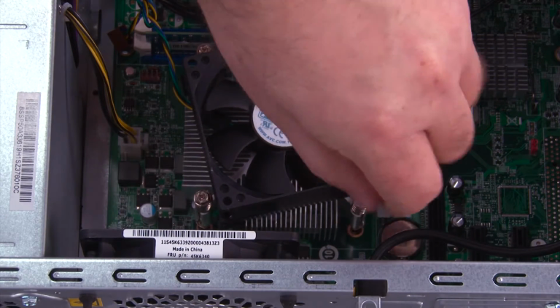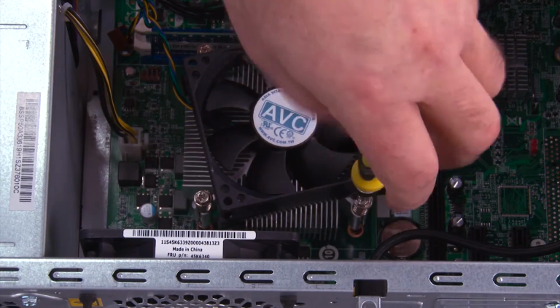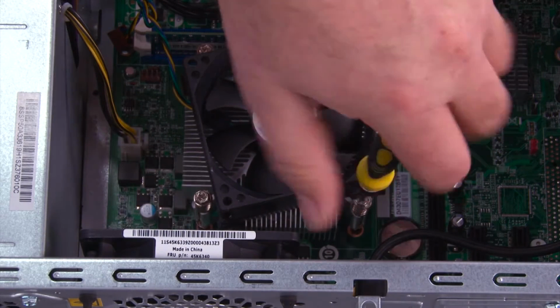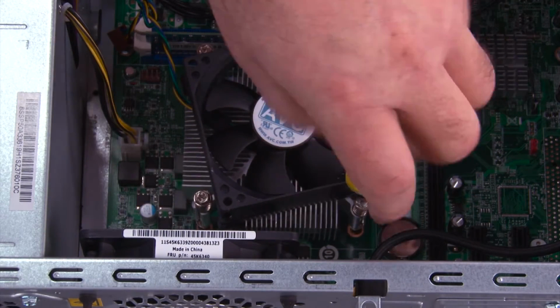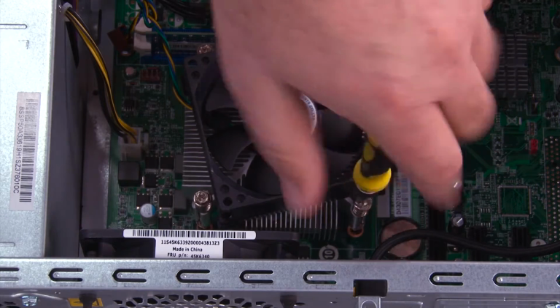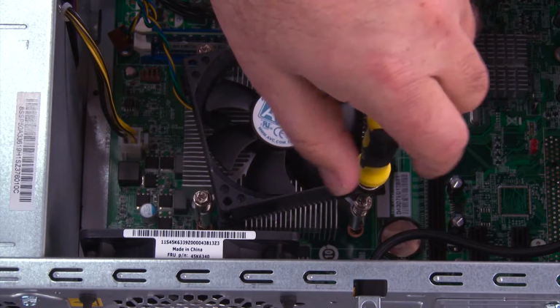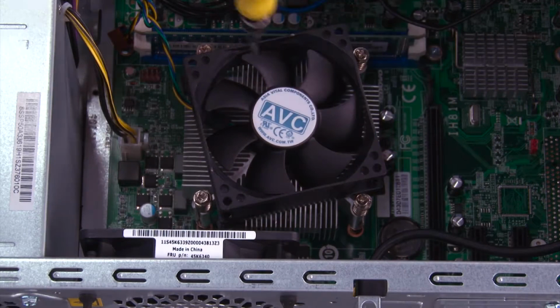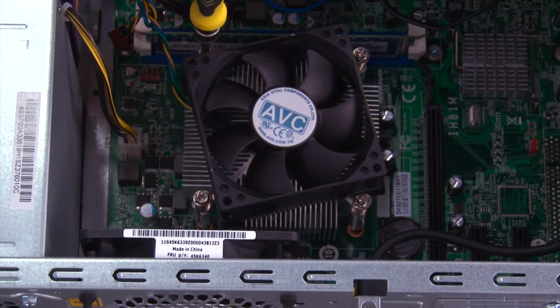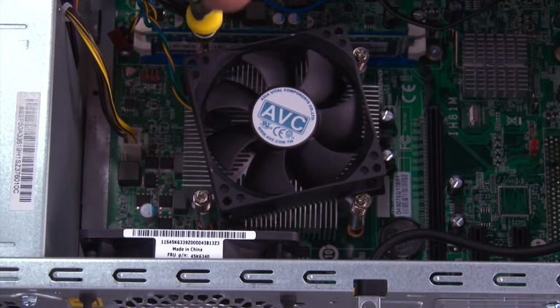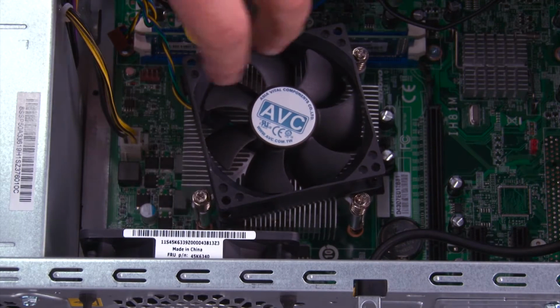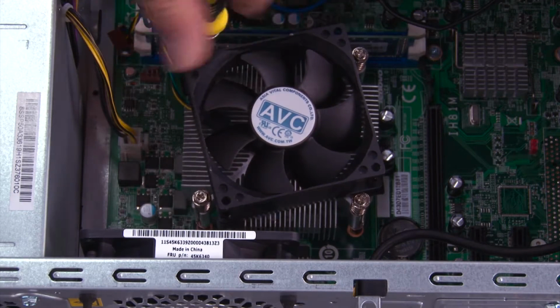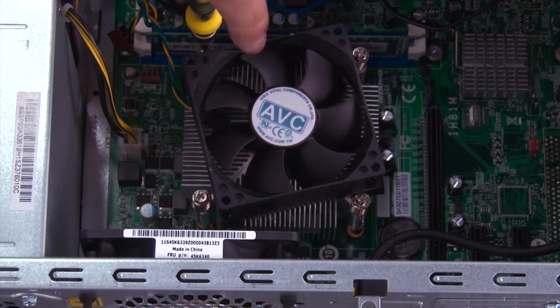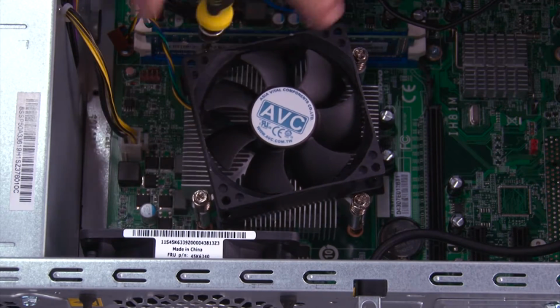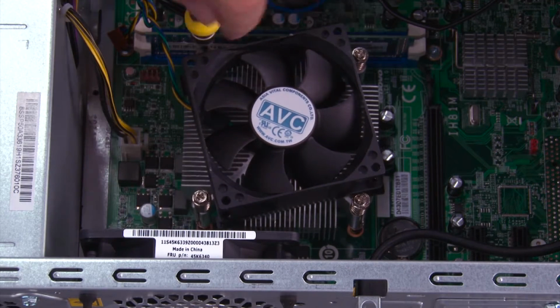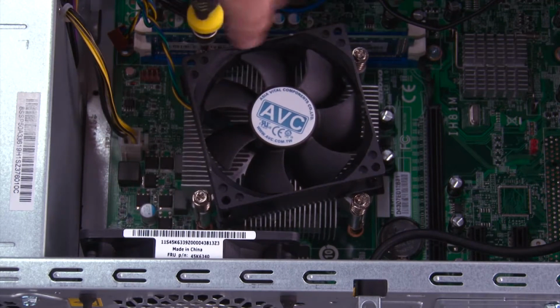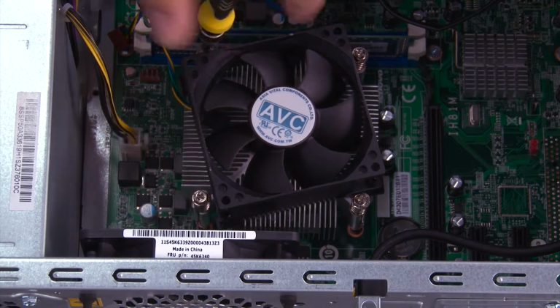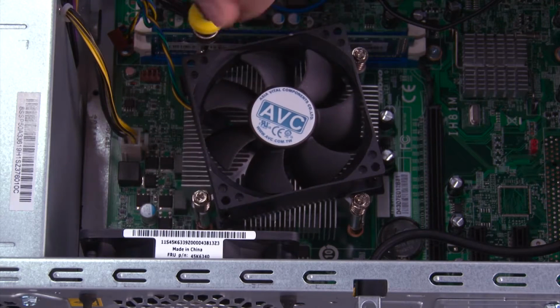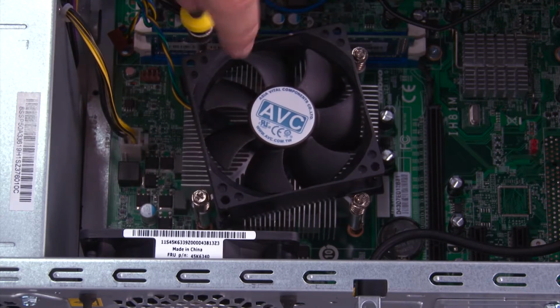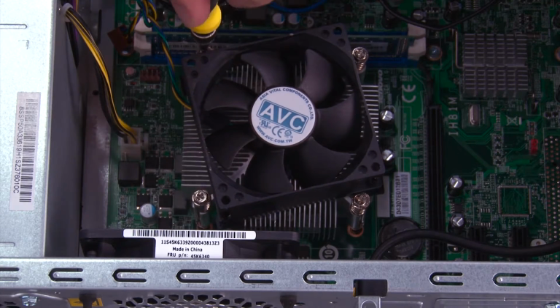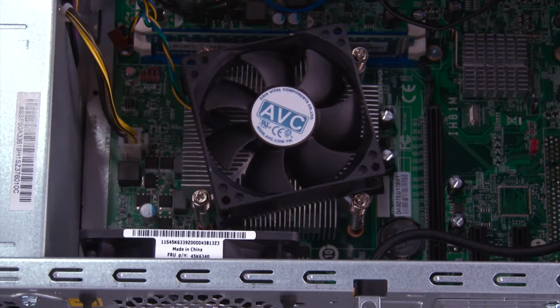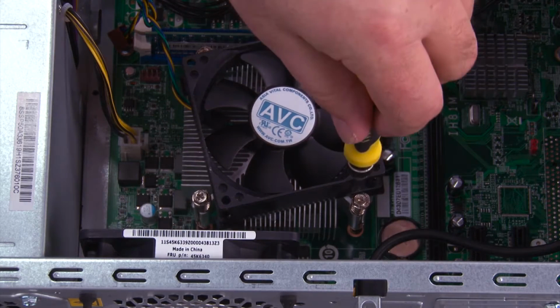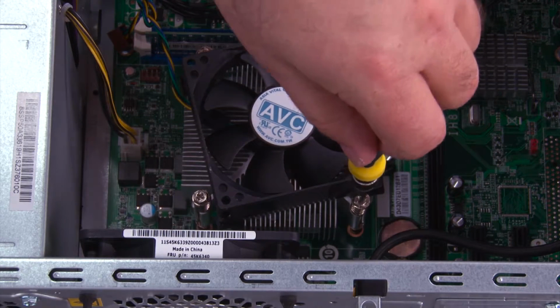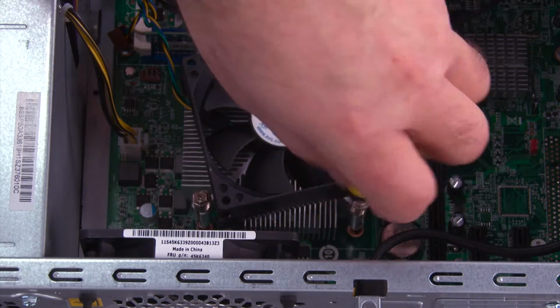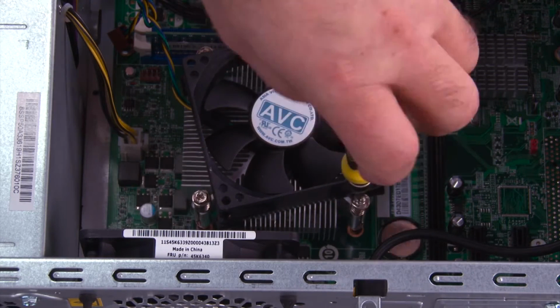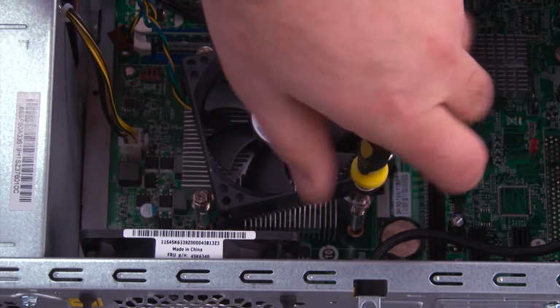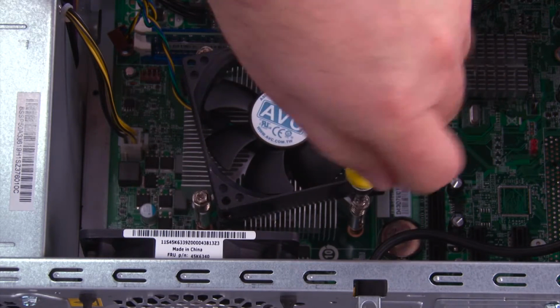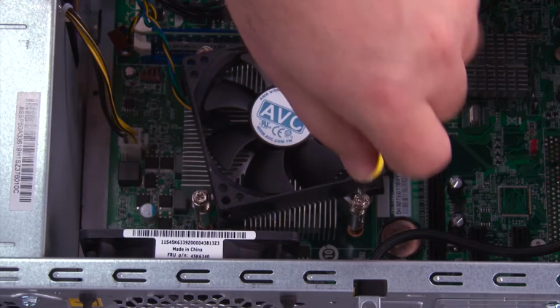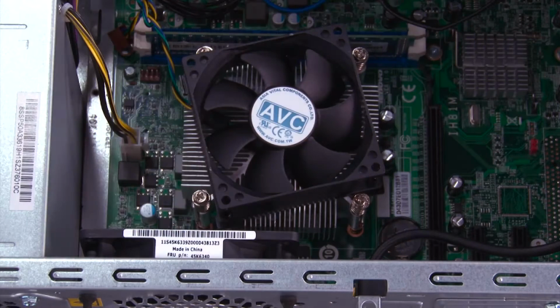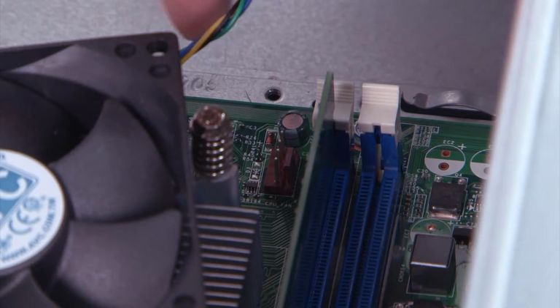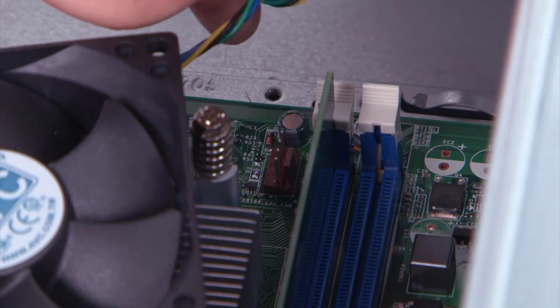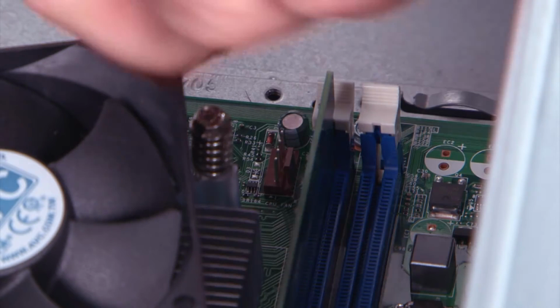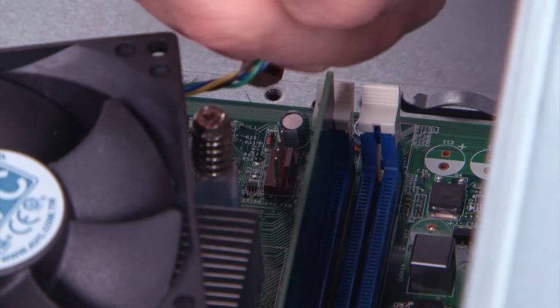Tighten the third screw halfway. Tighten the fourth screw all the way. Tighten the third screw the rest of the way down. Connect the fan cable to the system board.